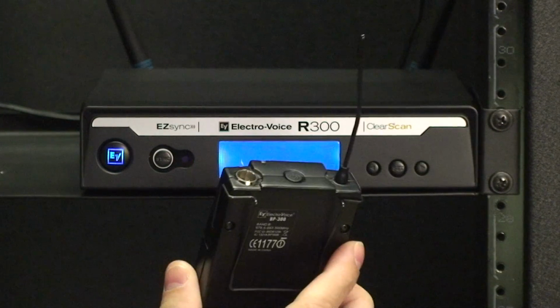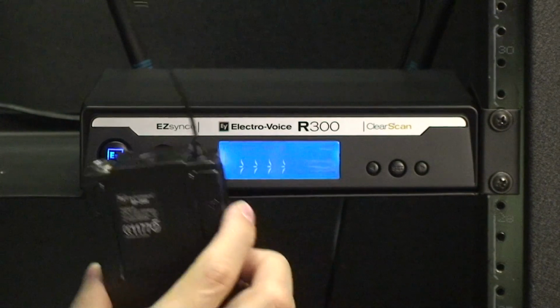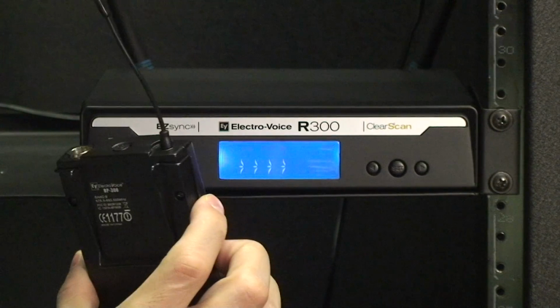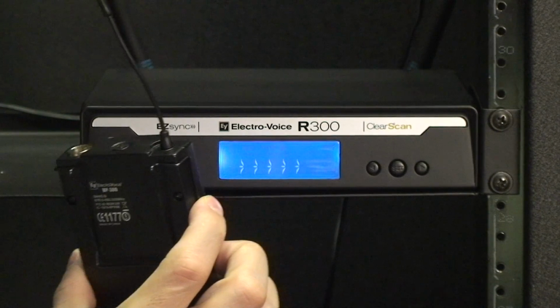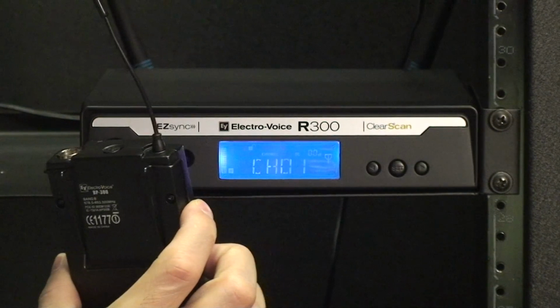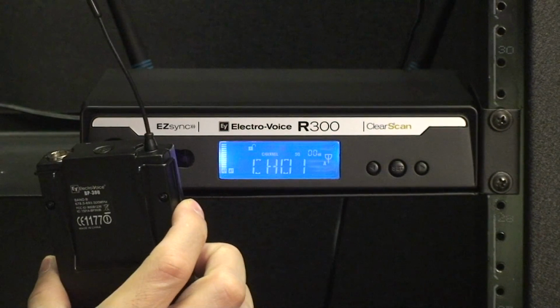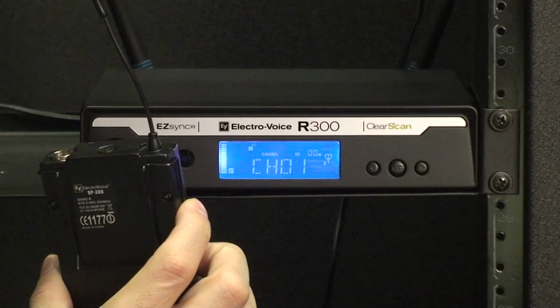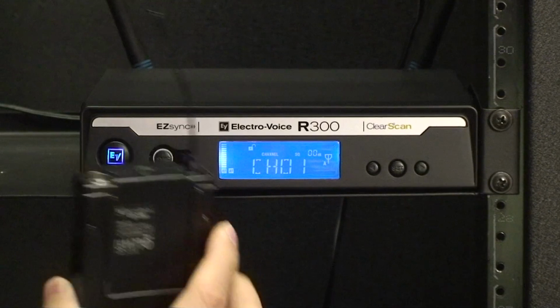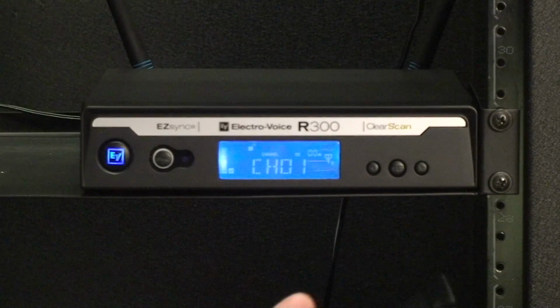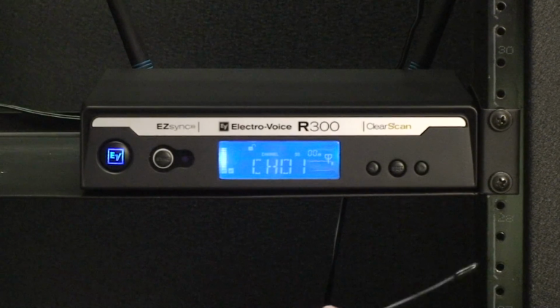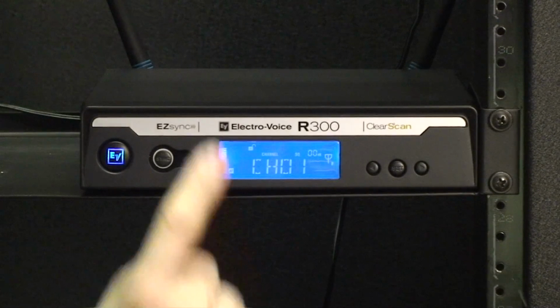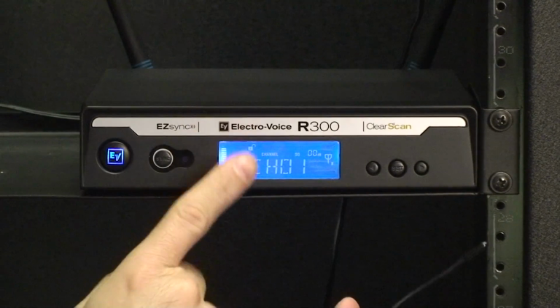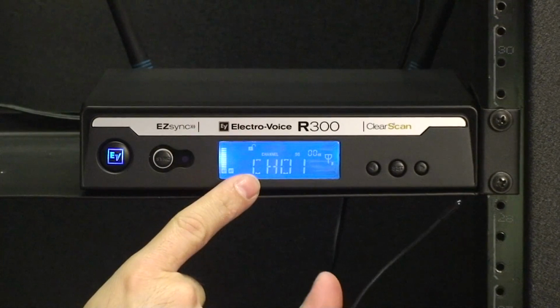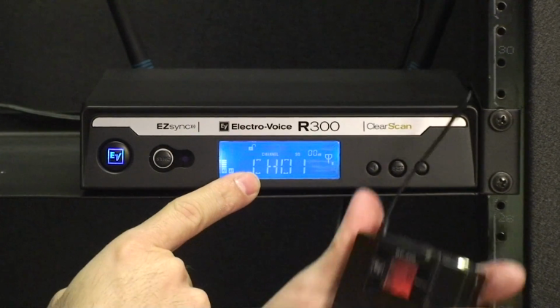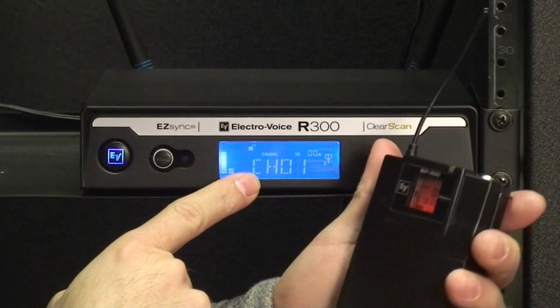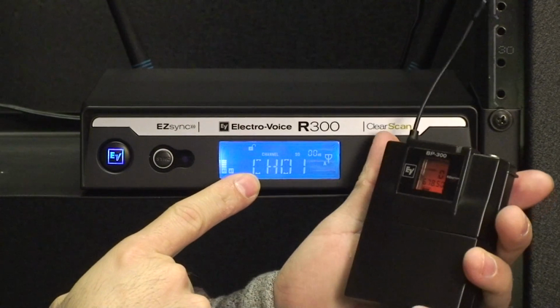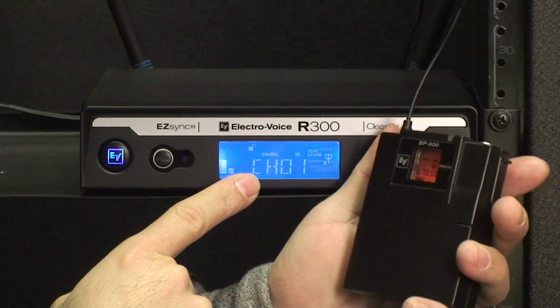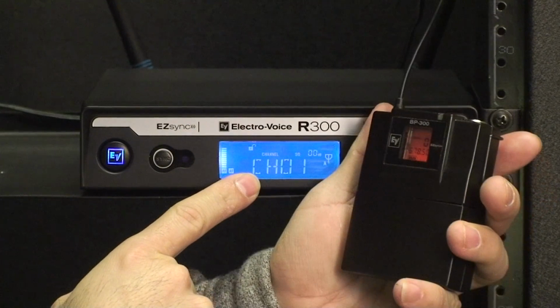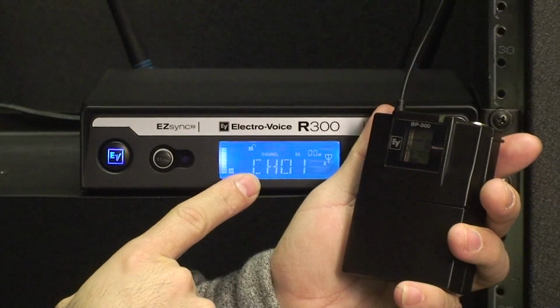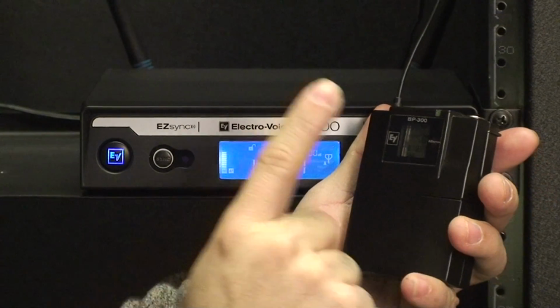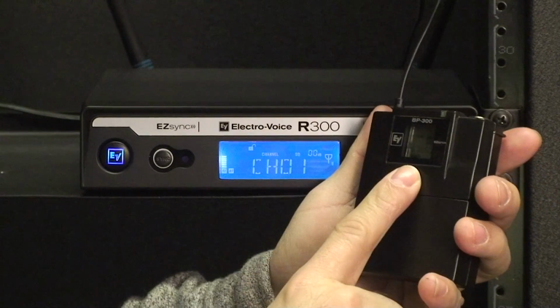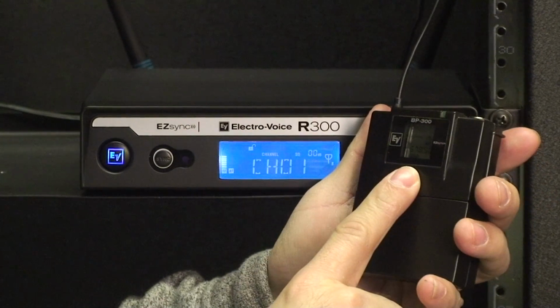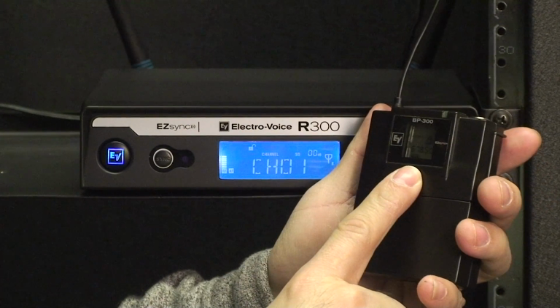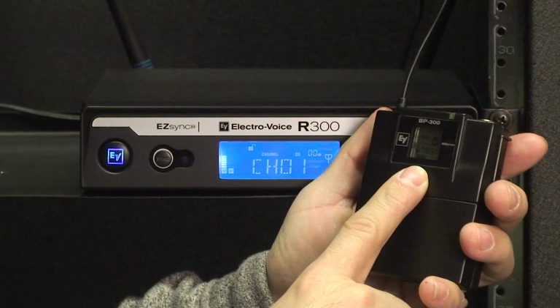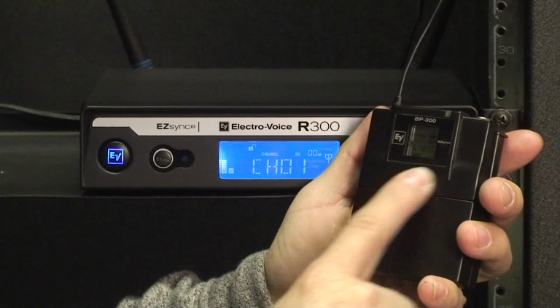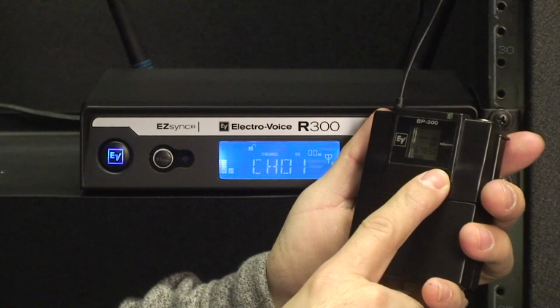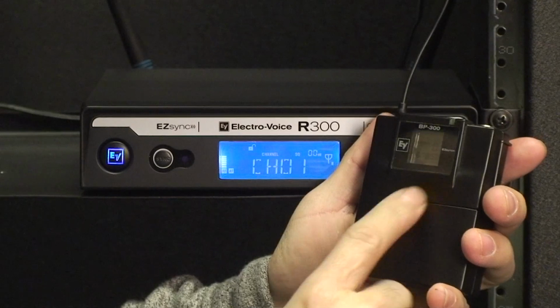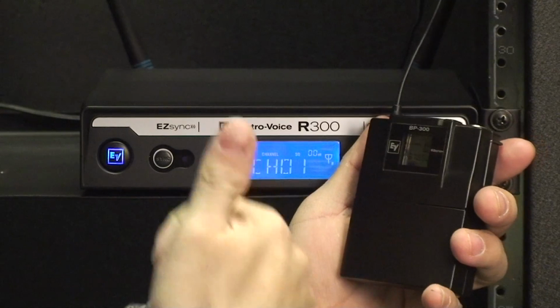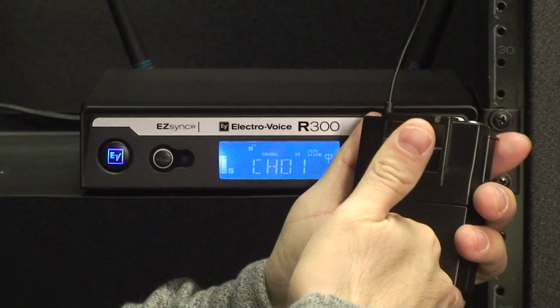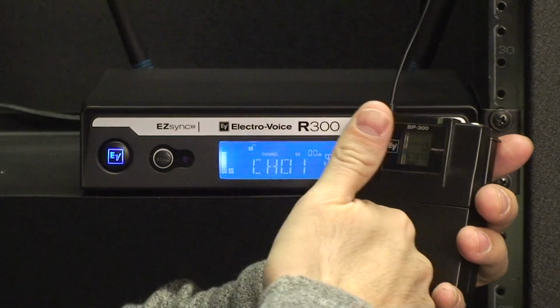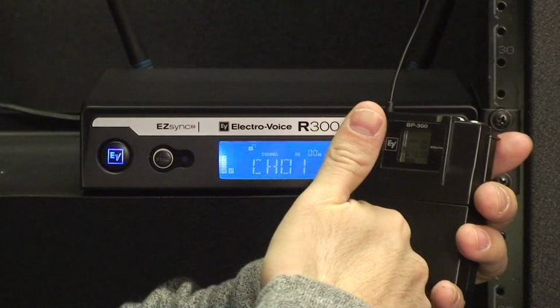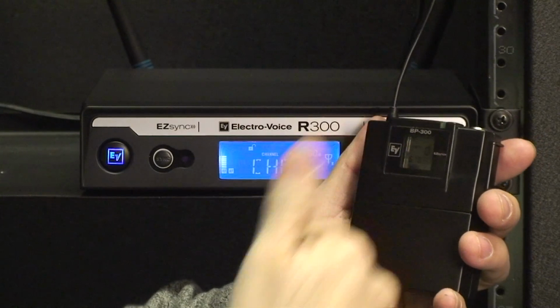You will know the process is complete once the clearest group and channel appears both on the transmitter and receiver's display.